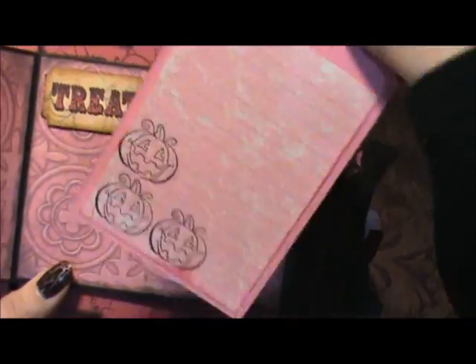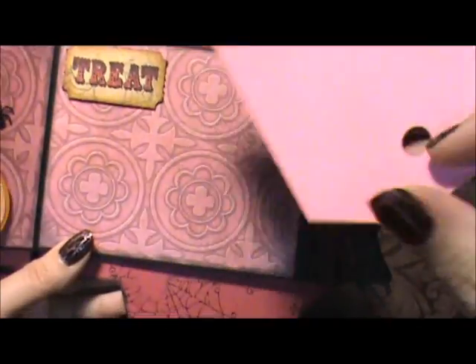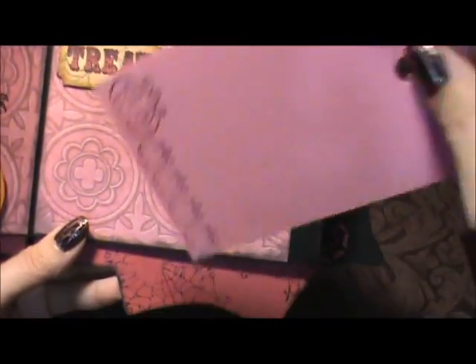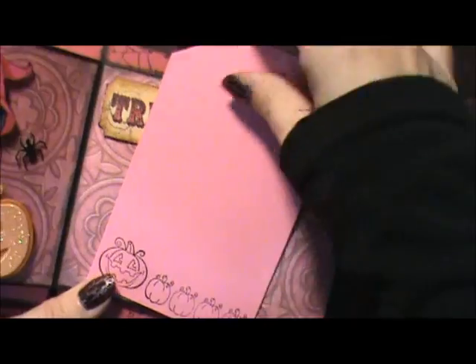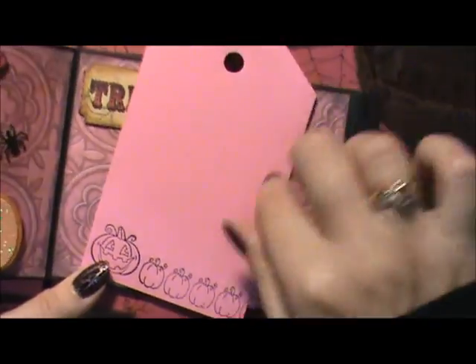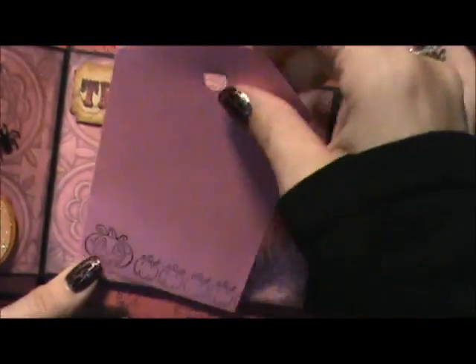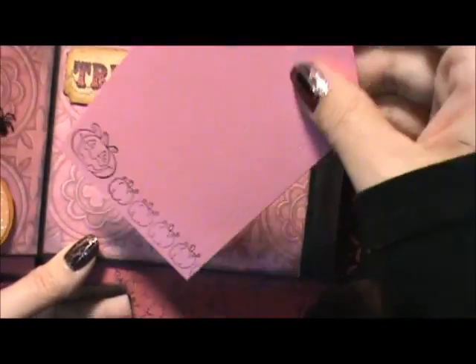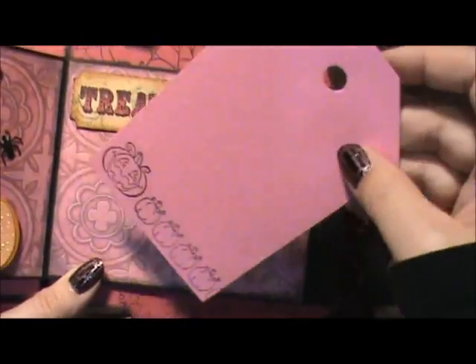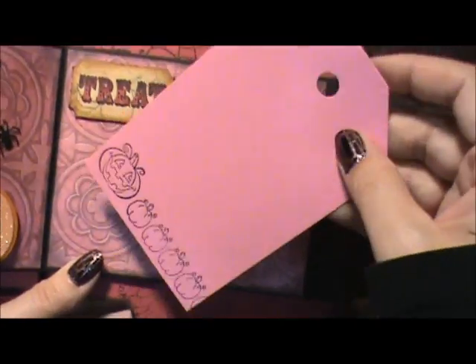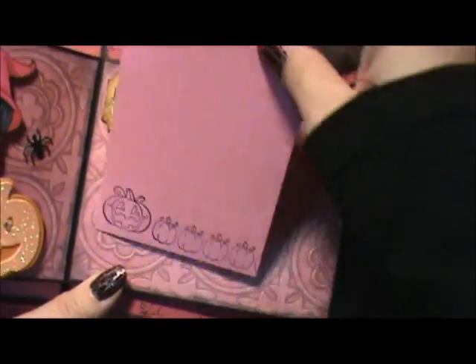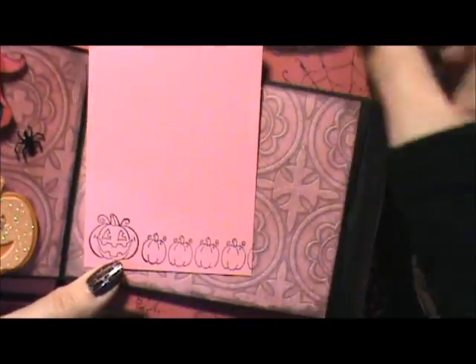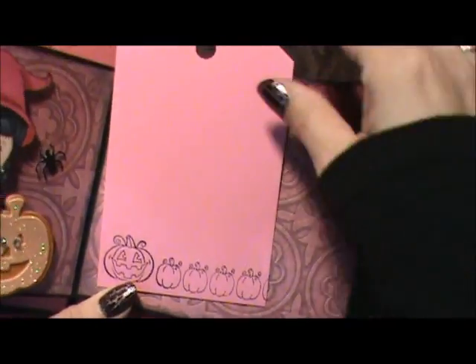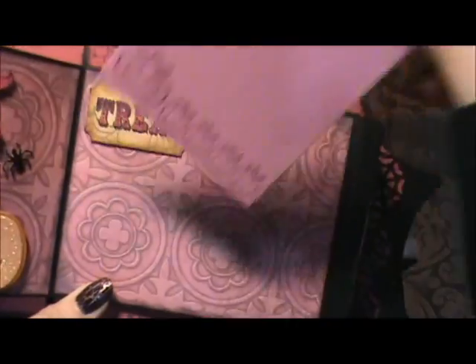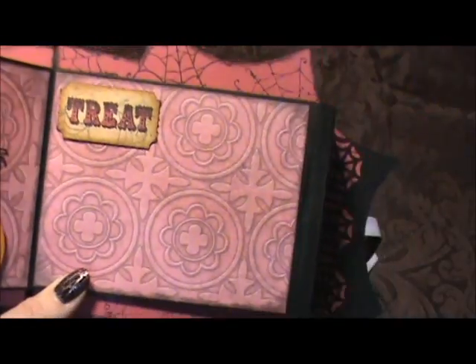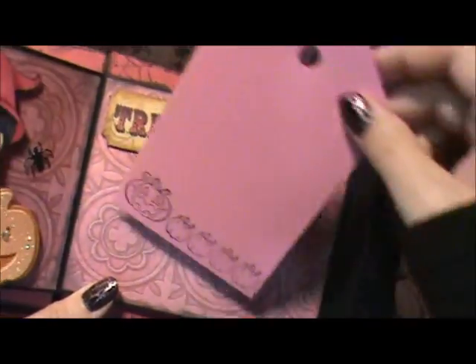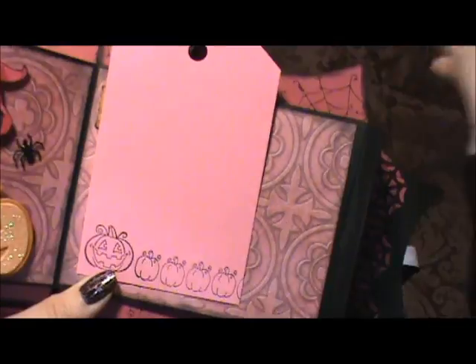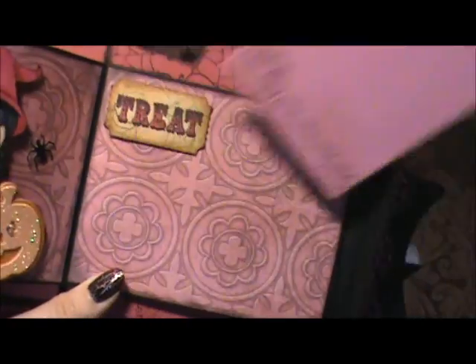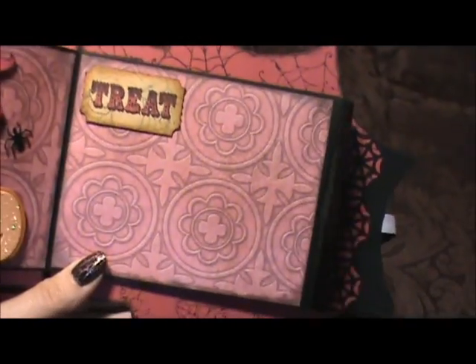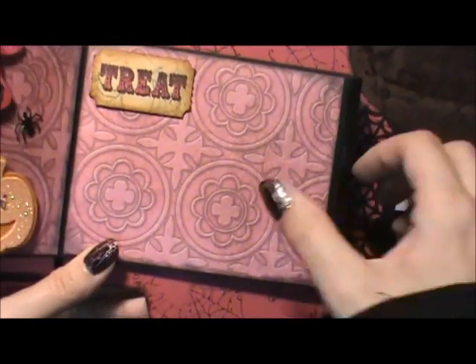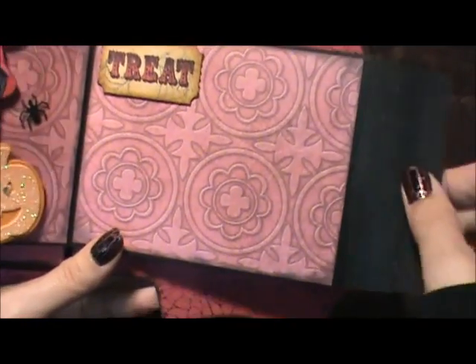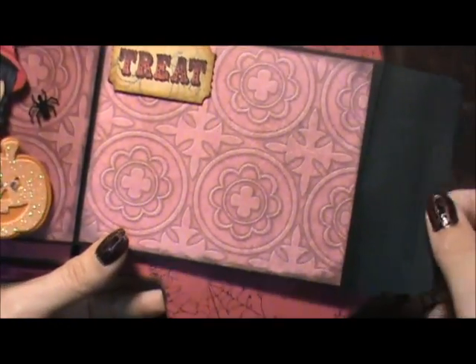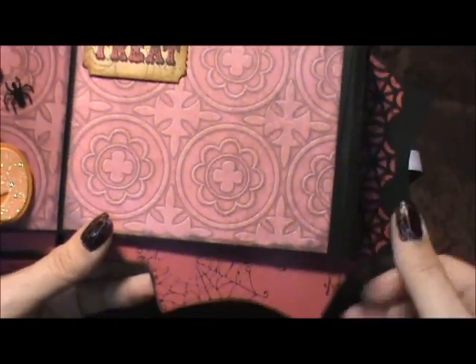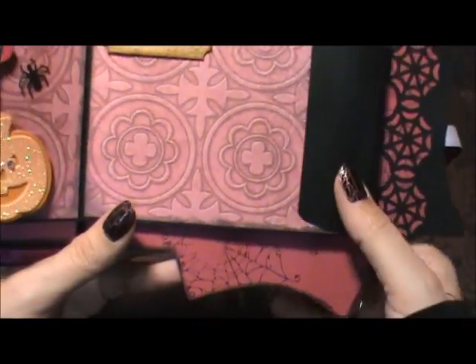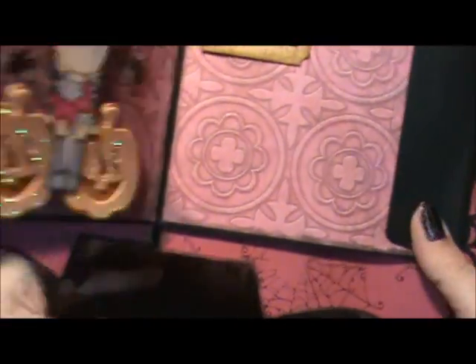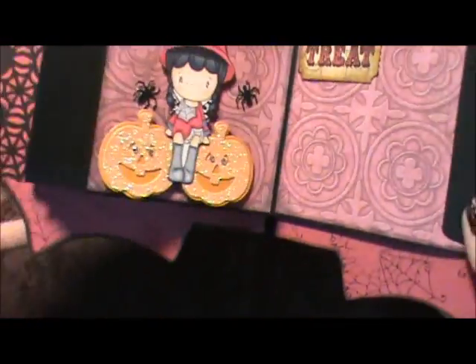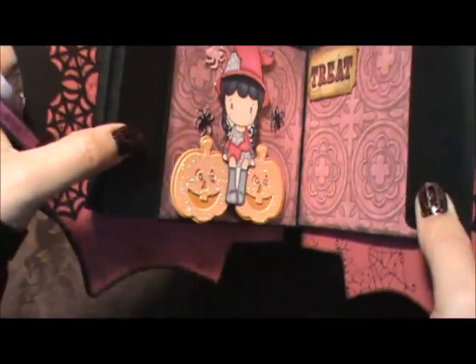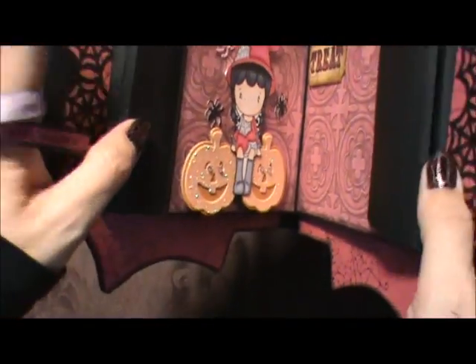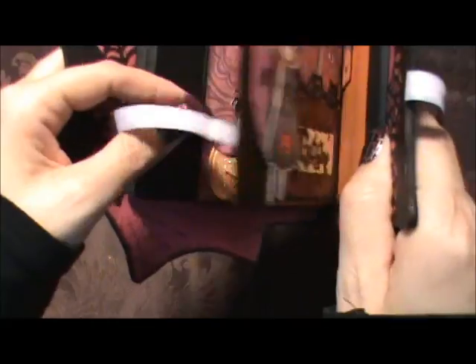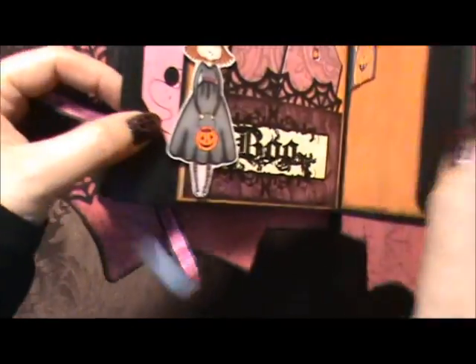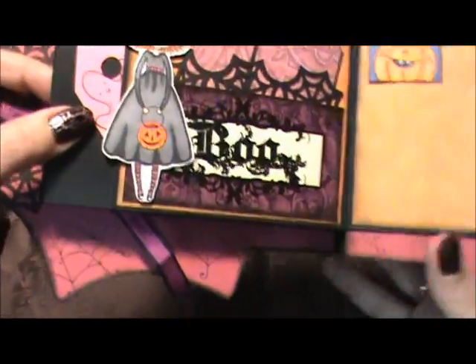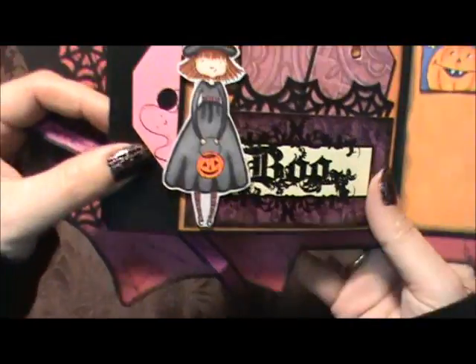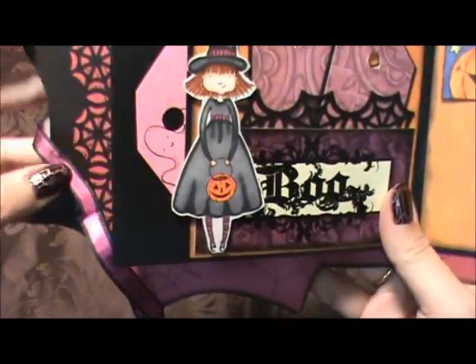I want to thank Brenda for all these tags - she was getting rid of them and asked if anybody wanted pink tags. I didn't realize I'd used so many in one project. I thought I'd use them with my girls, but they were perfect for this mini album.